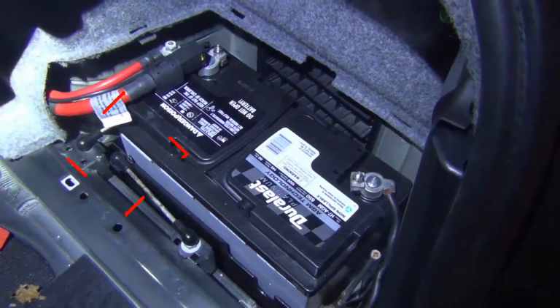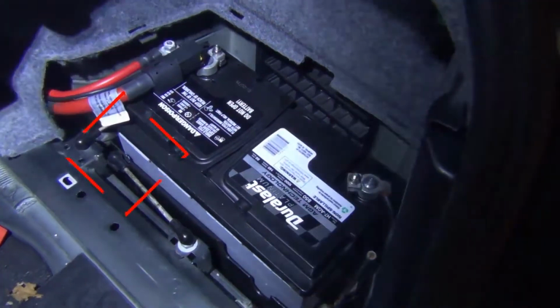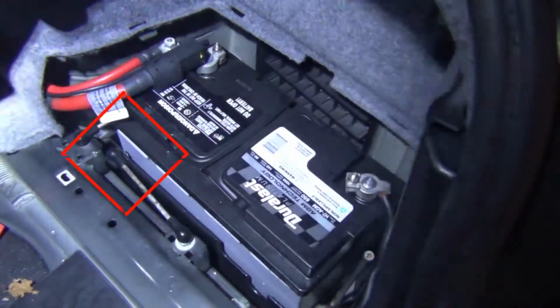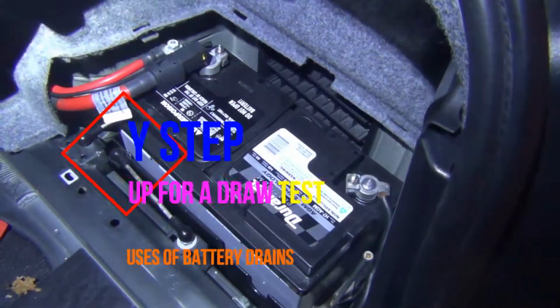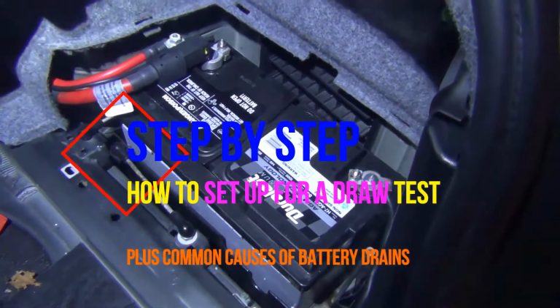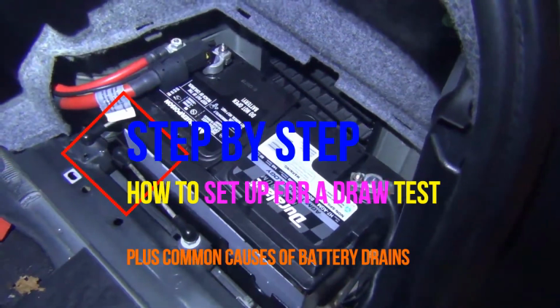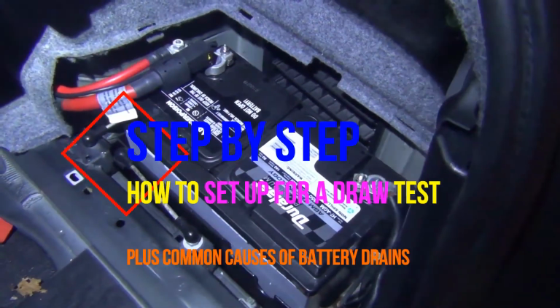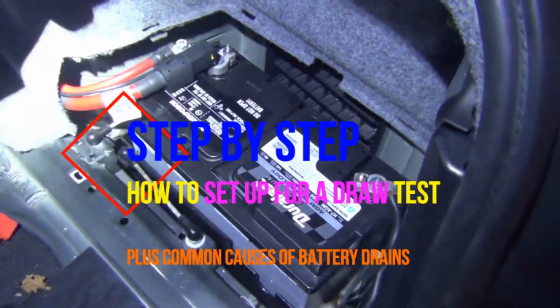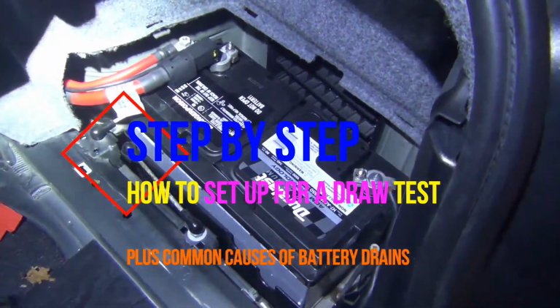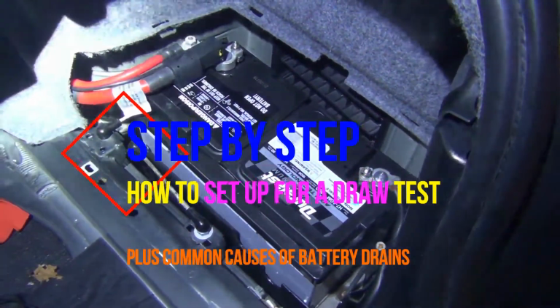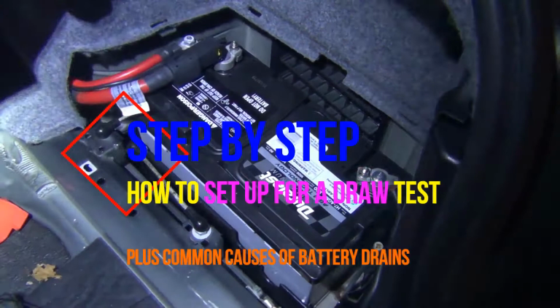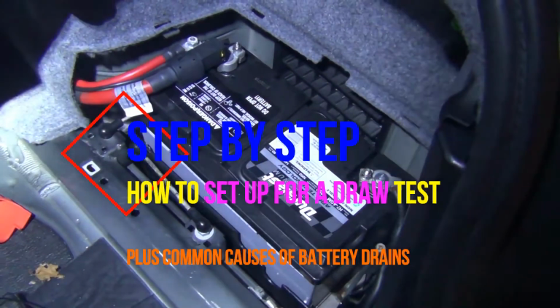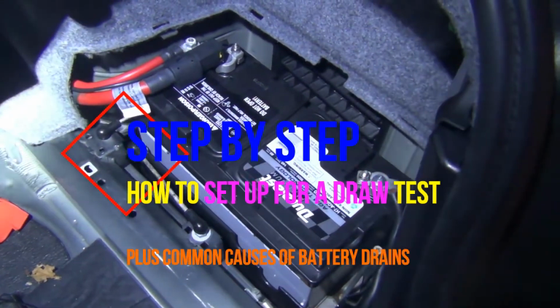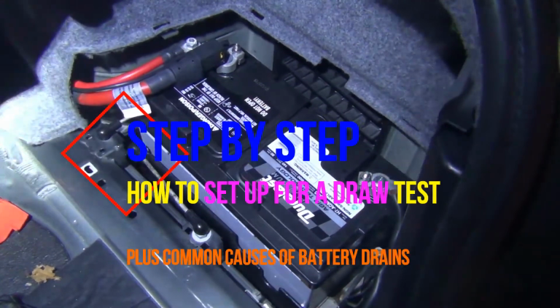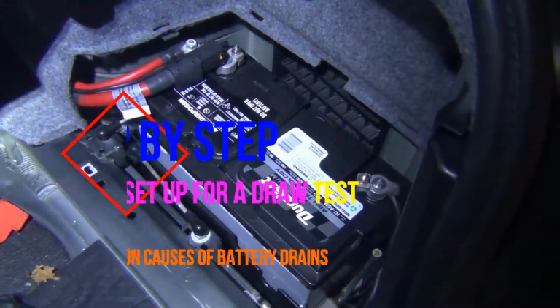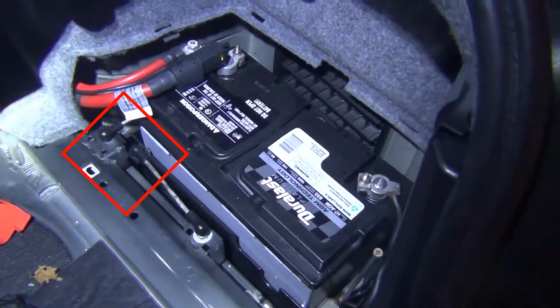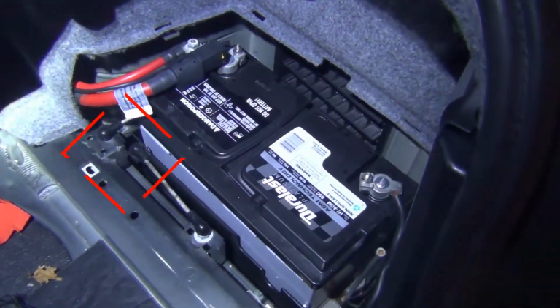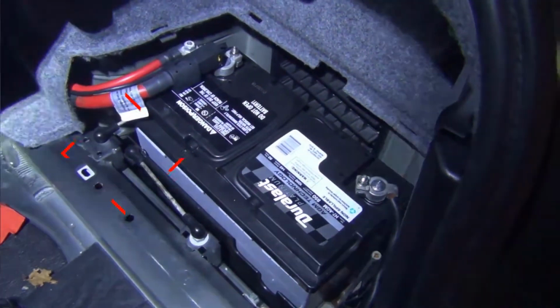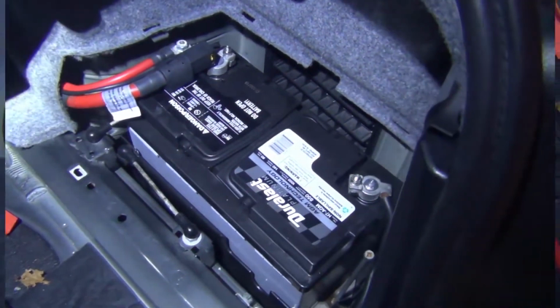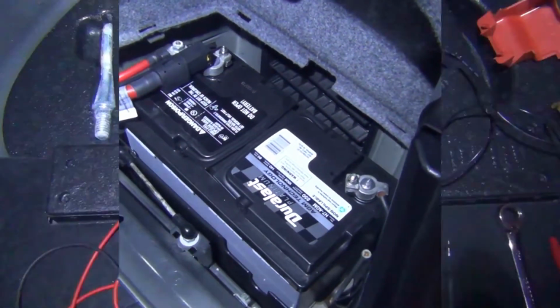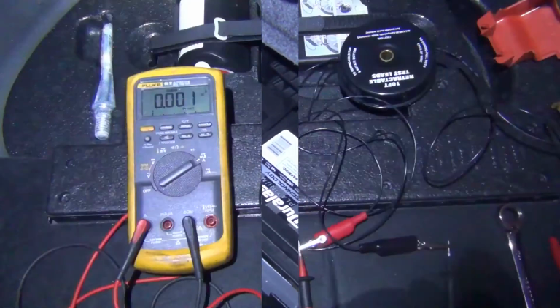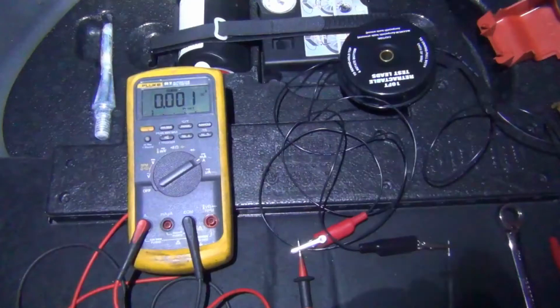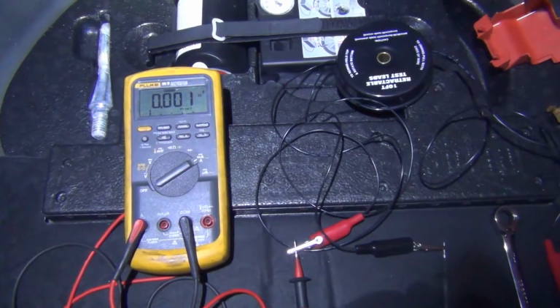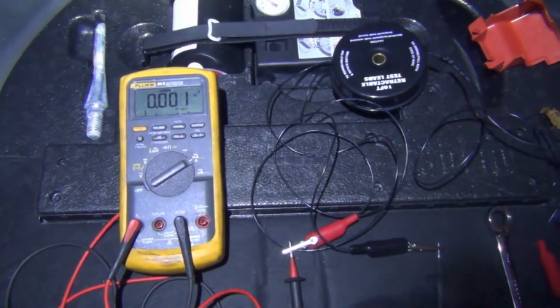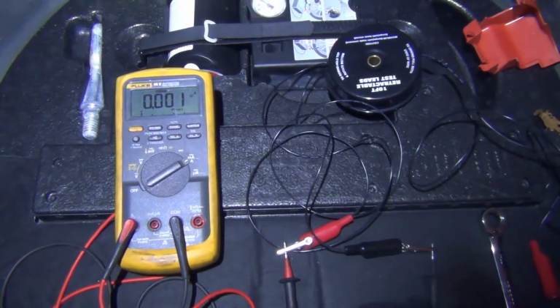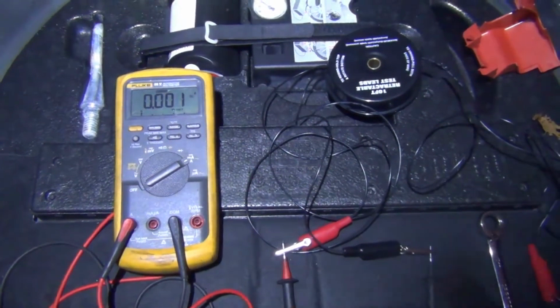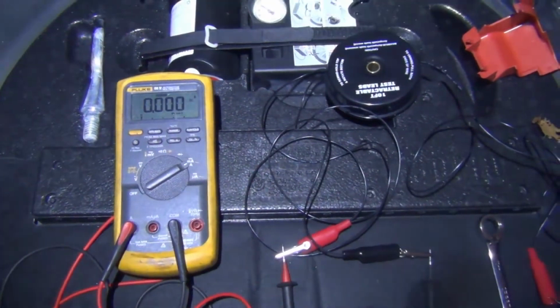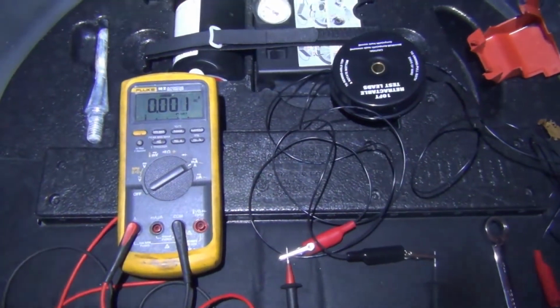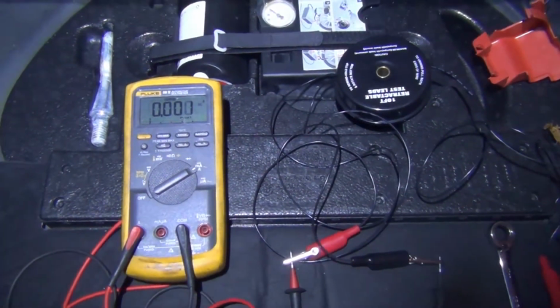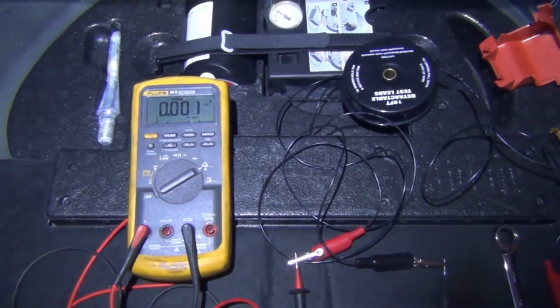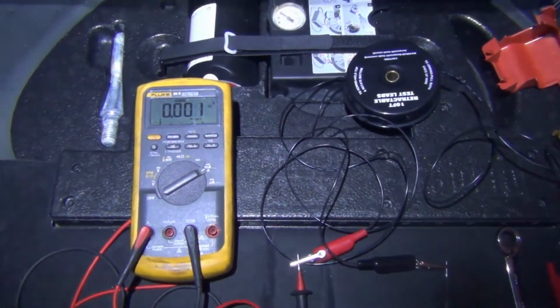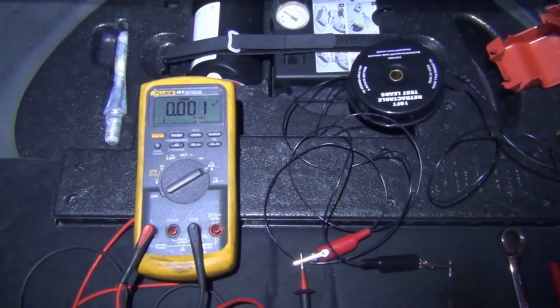In my recent videos I've been talking about battery drains, and one thing I noticed is I don't know if I completely showed exactly how to set up a voltmeter to actually check the parasitic drain so that you can follow easily.